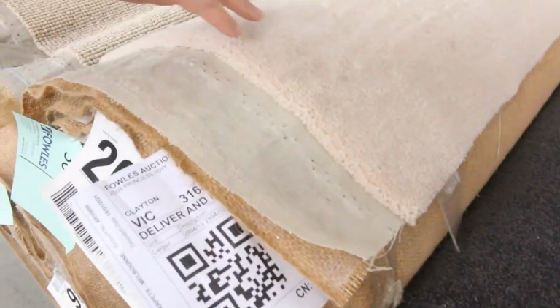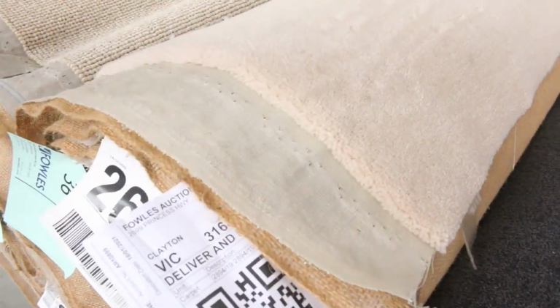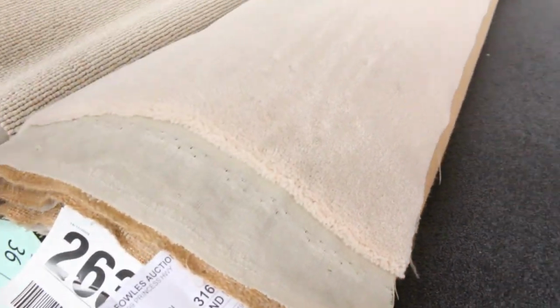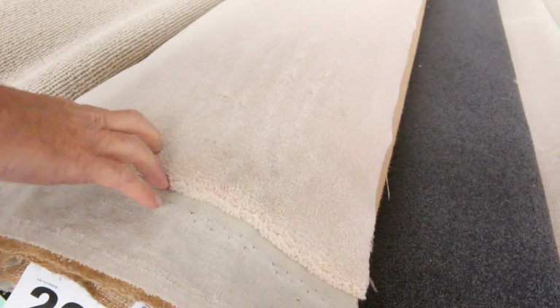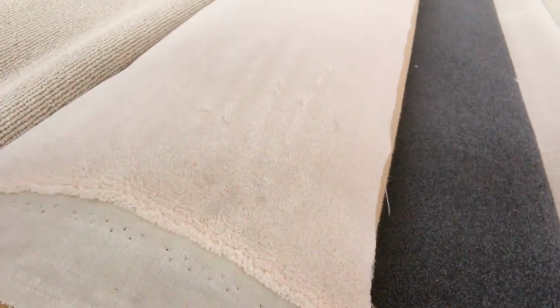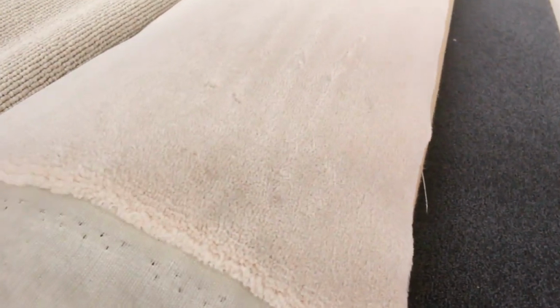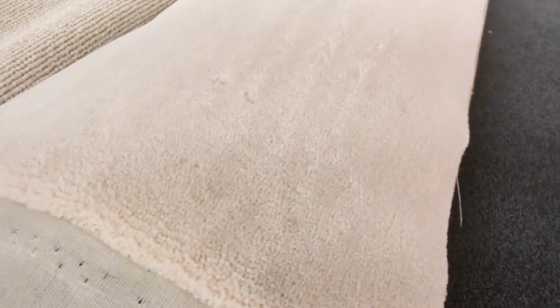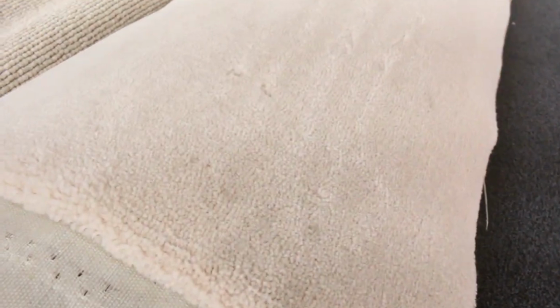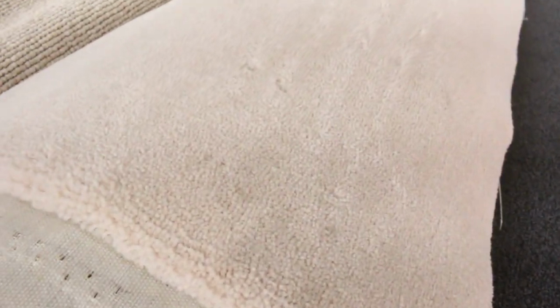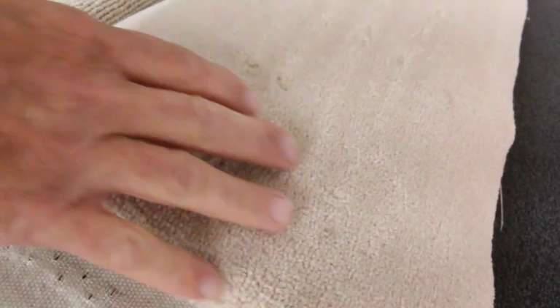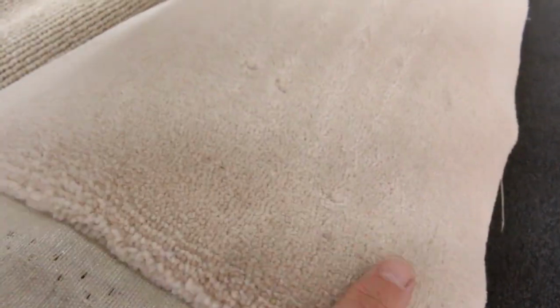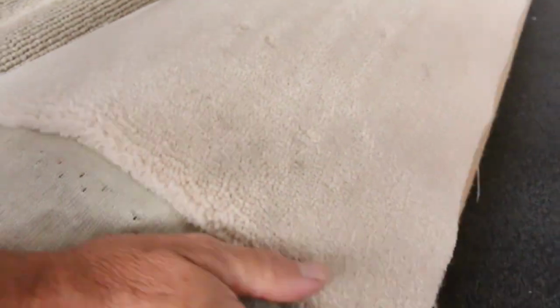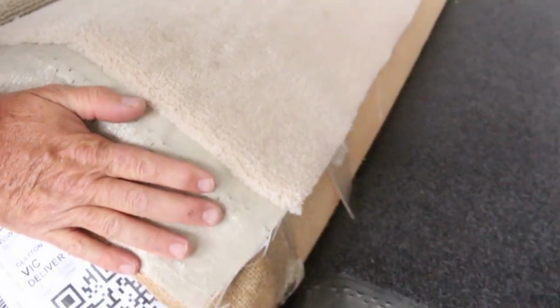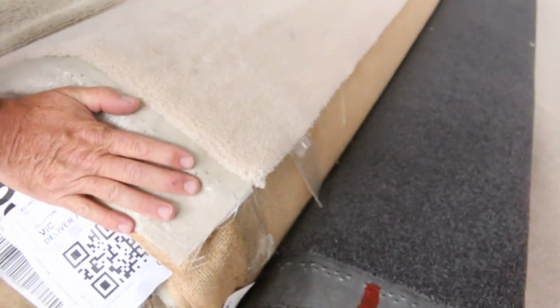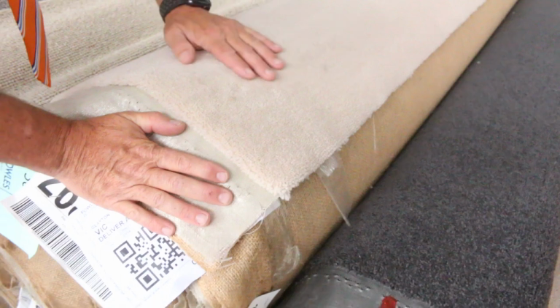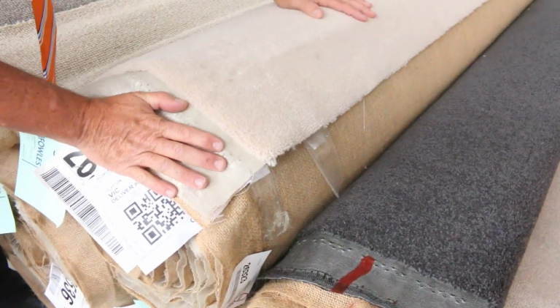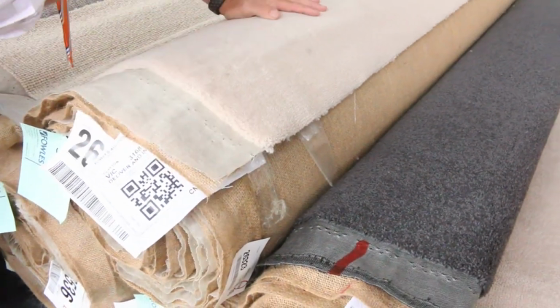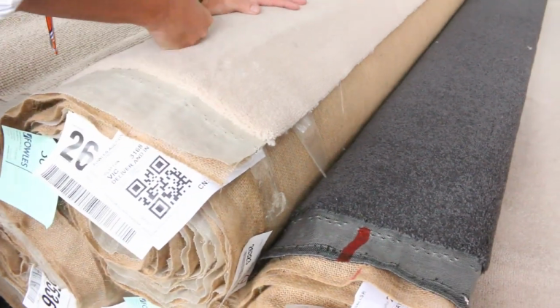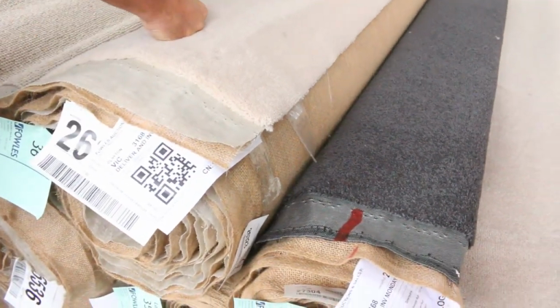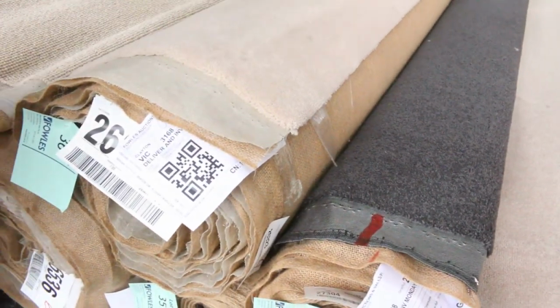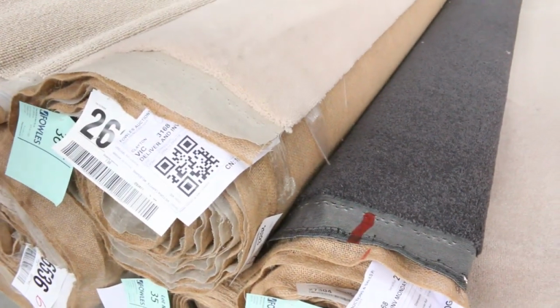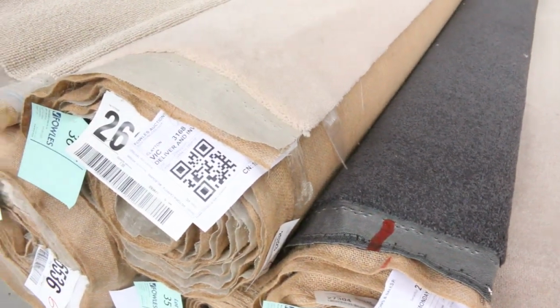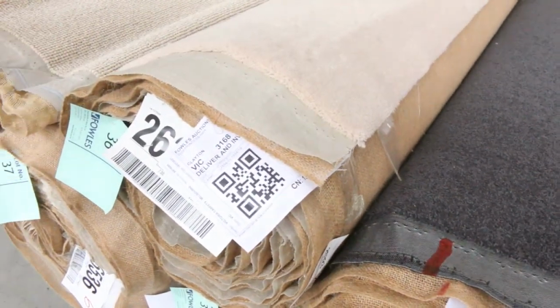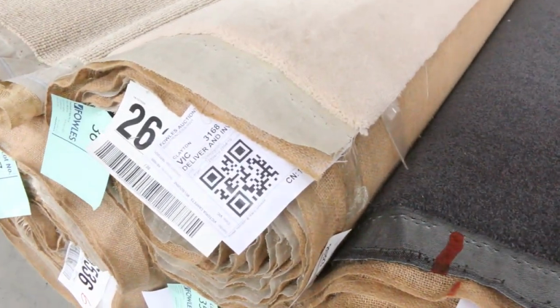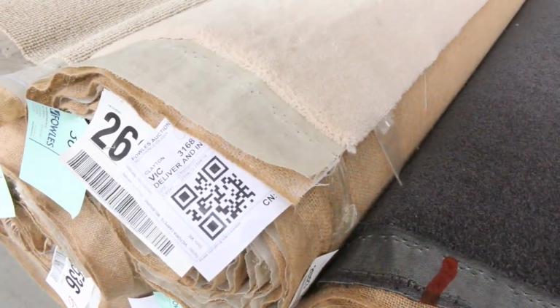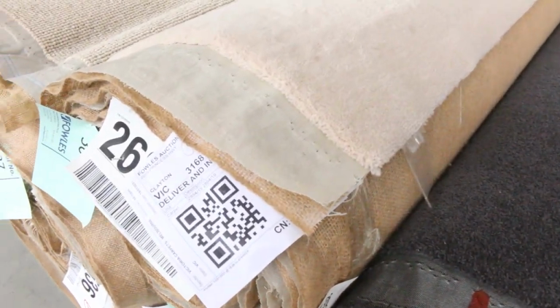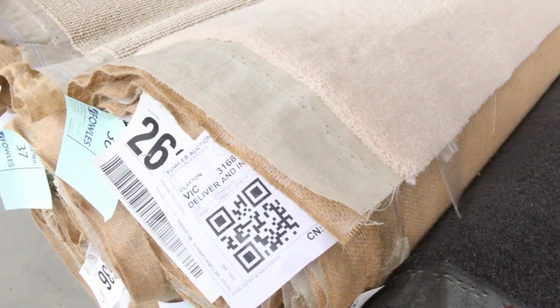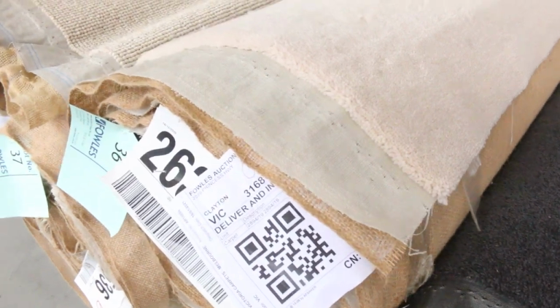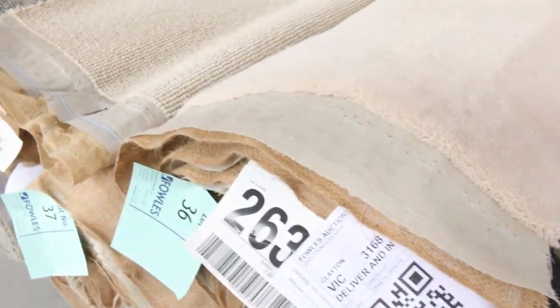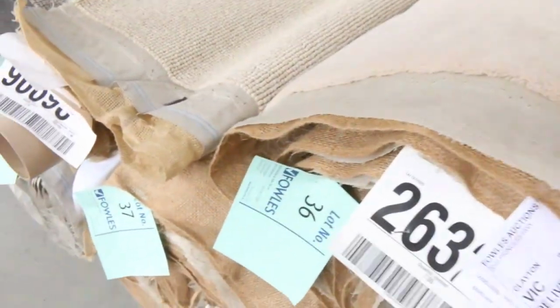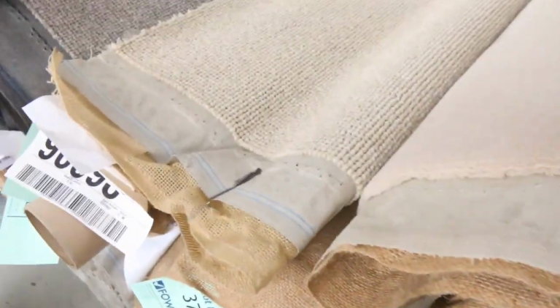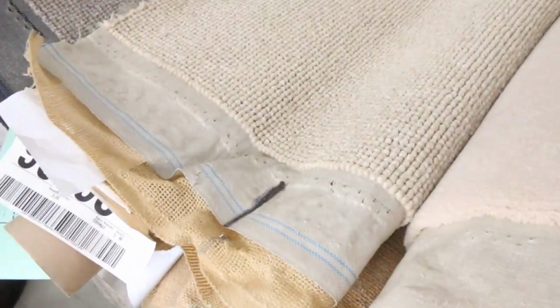And also plush pile there too — lot number 36 and 37, also the same. This carpet normally retails around about $290 a metre. It could sell for as low as $25, but you'll never know unless you're here. So awesome buying for that and all the rest of them.